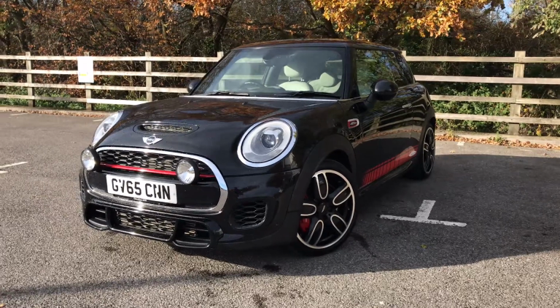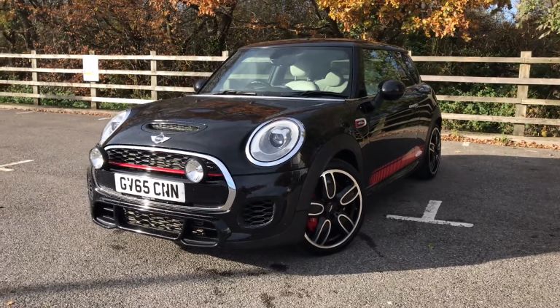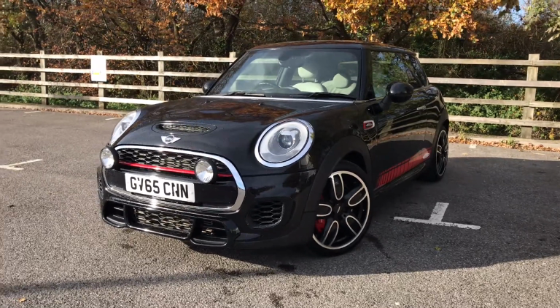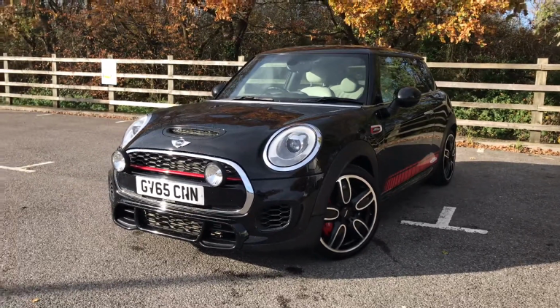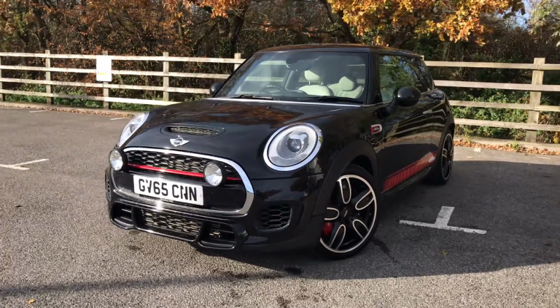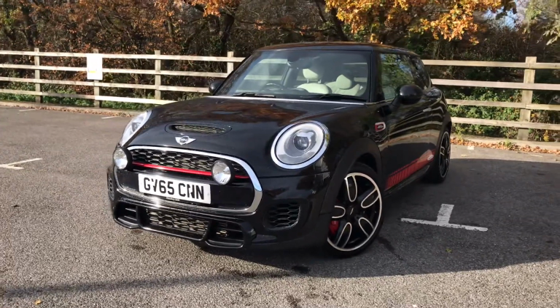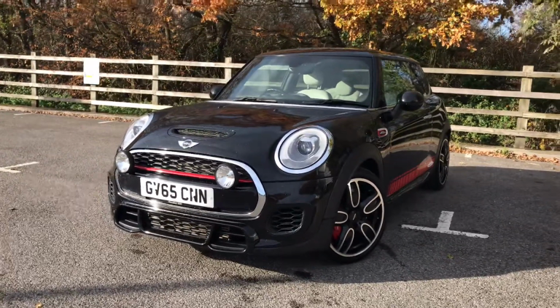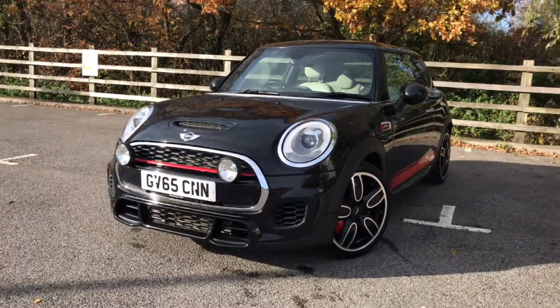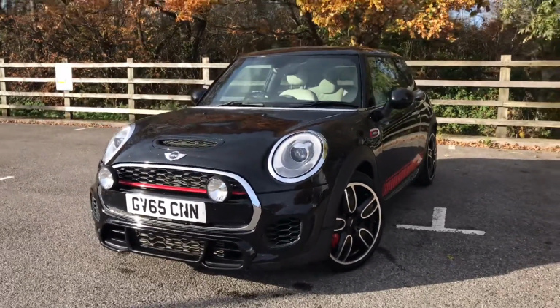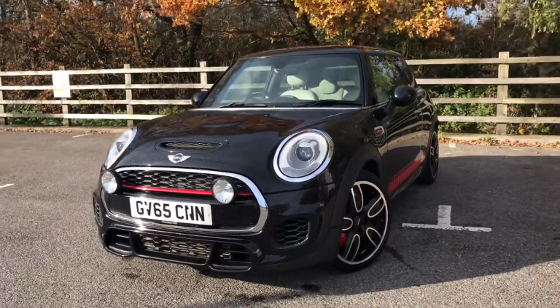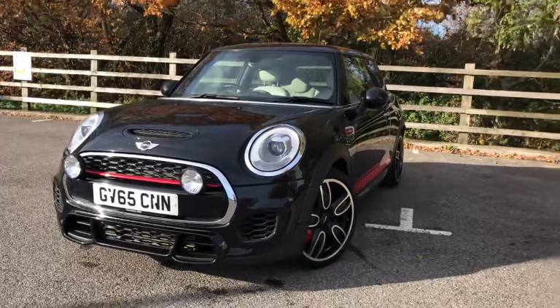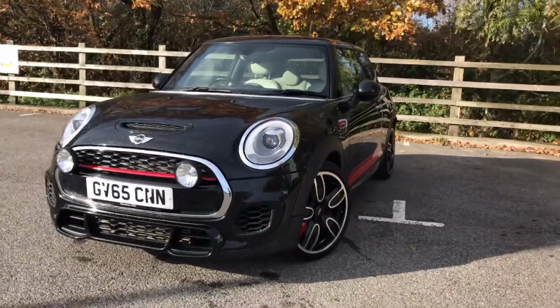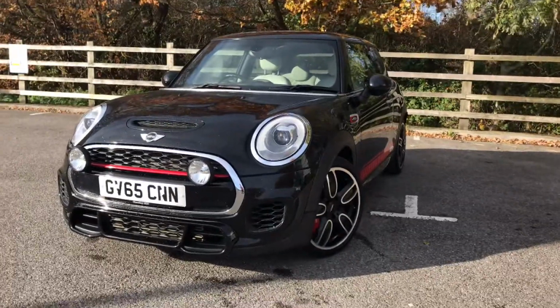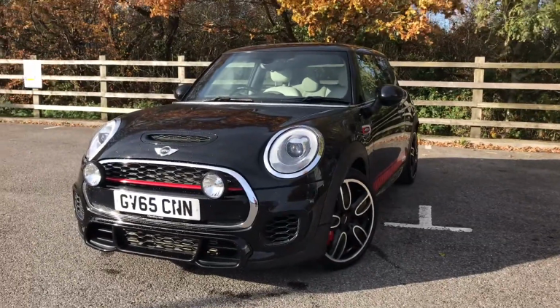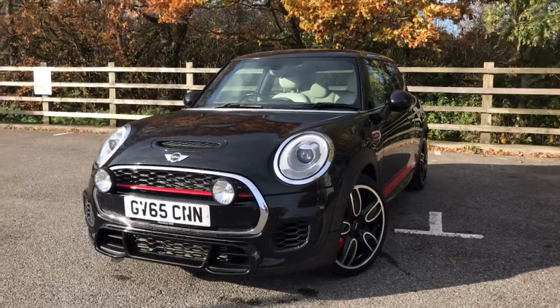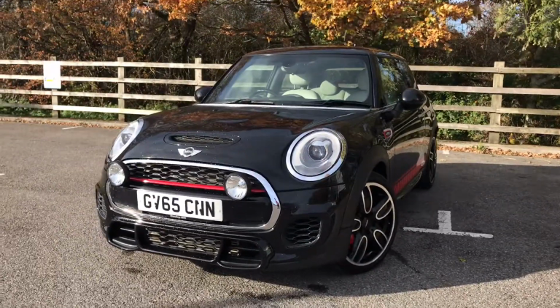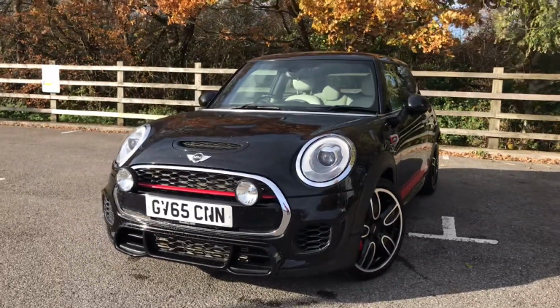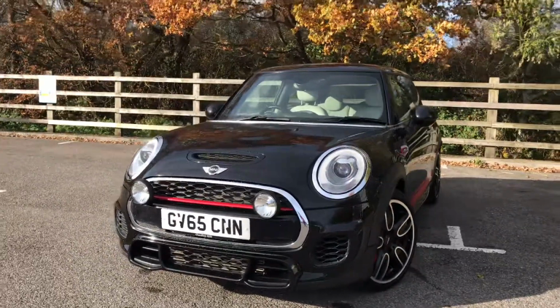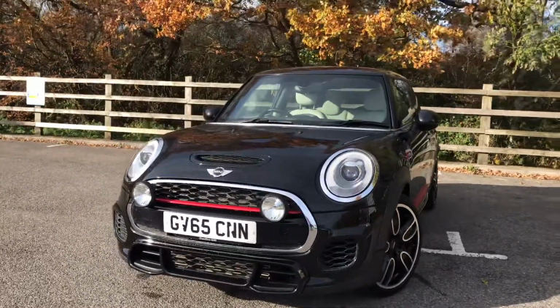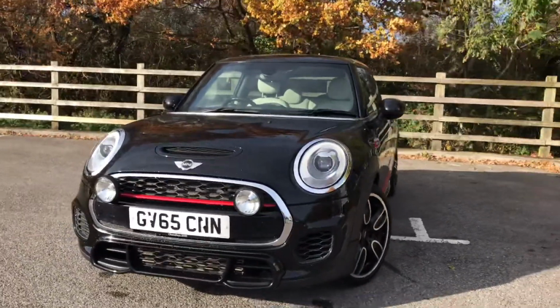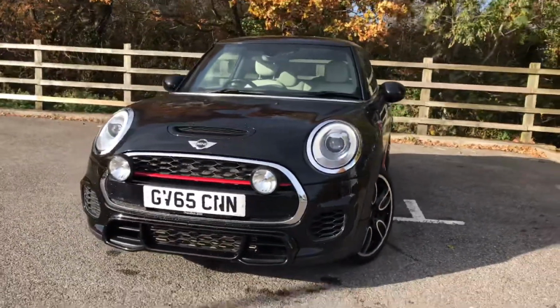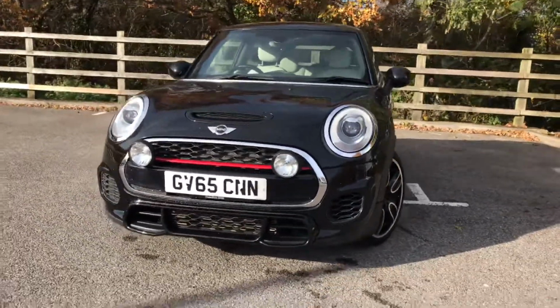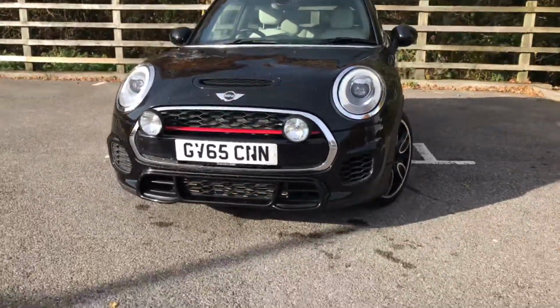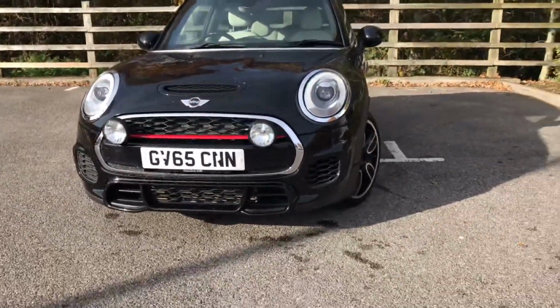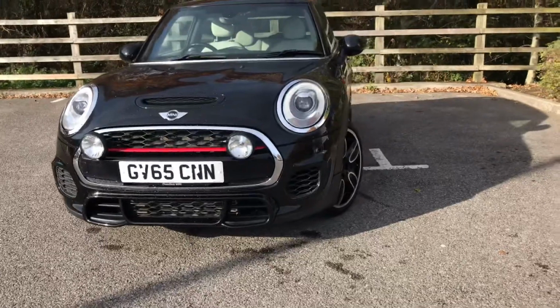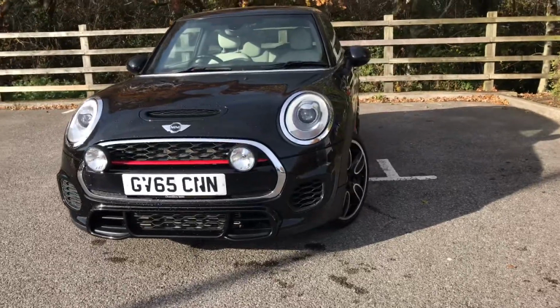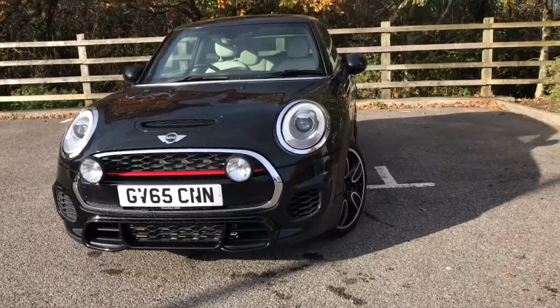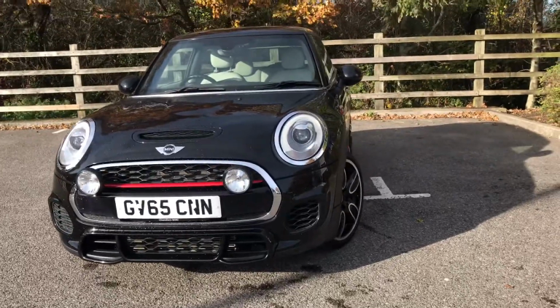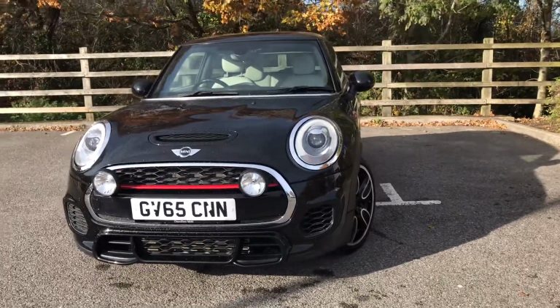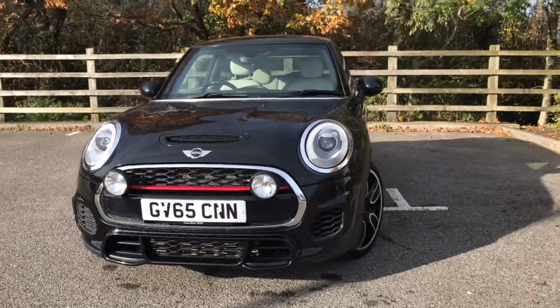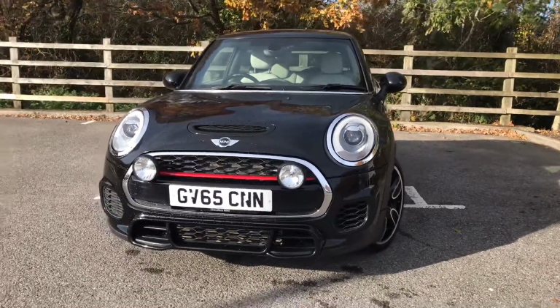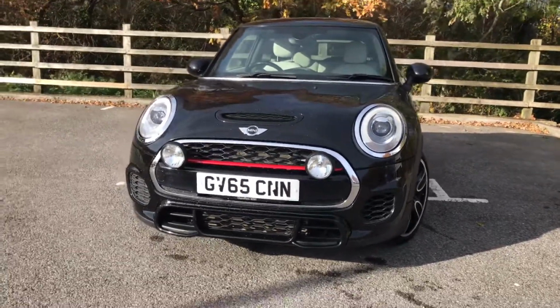Good afternoon everyone. My name is Joseph Kingham. I work at Mini Charnas Hellsham. I am here today to speak to you about the John Cooper Works three door hatch.